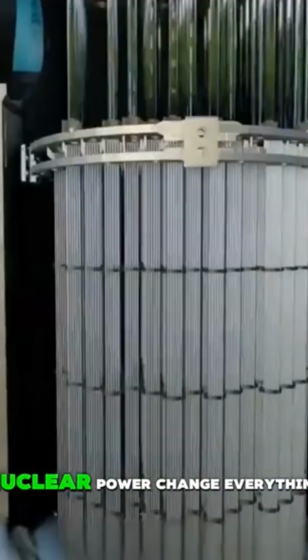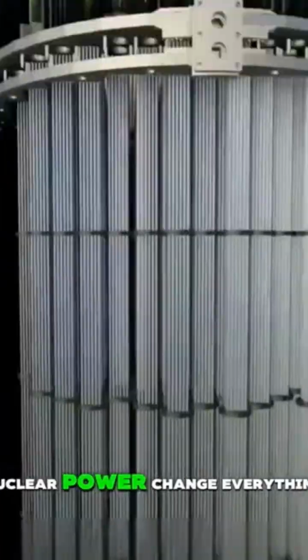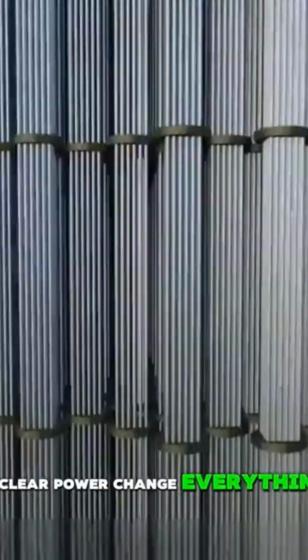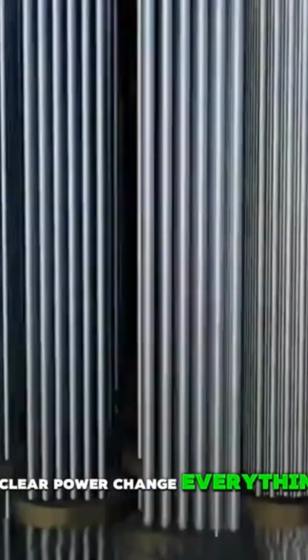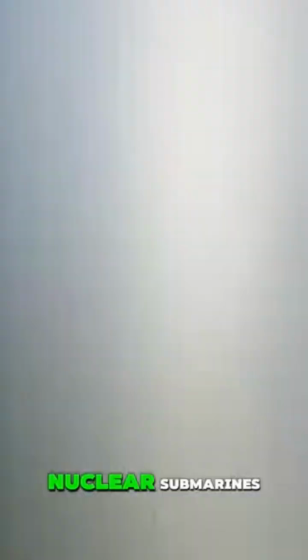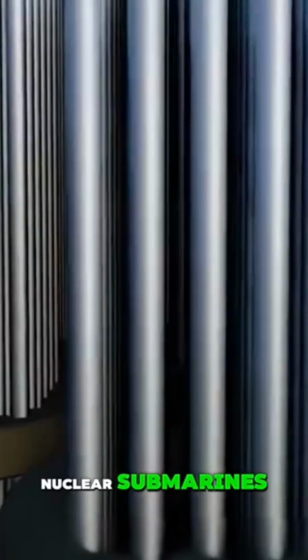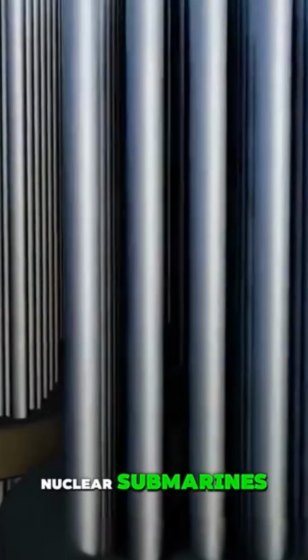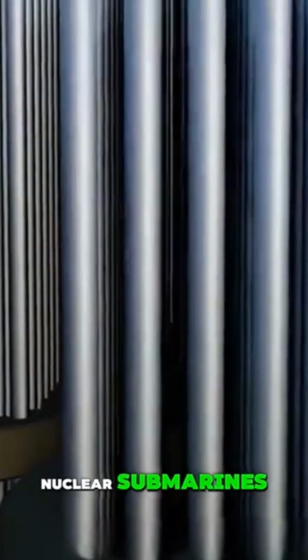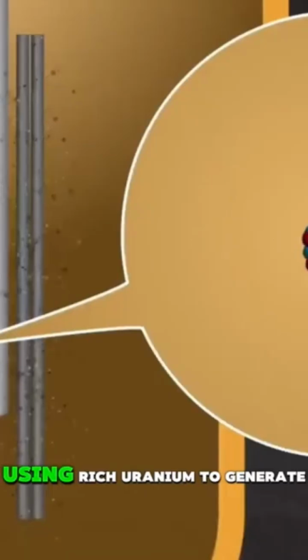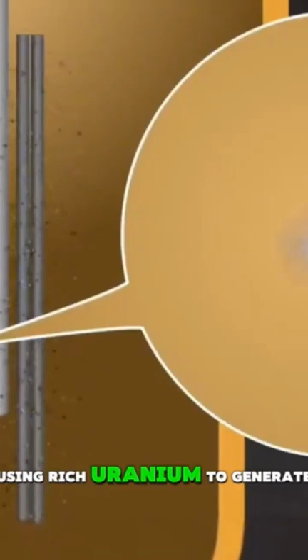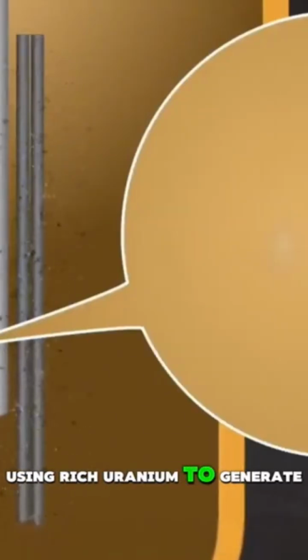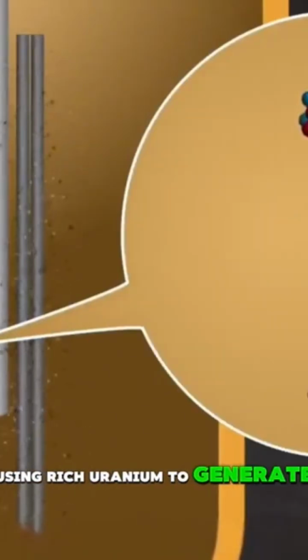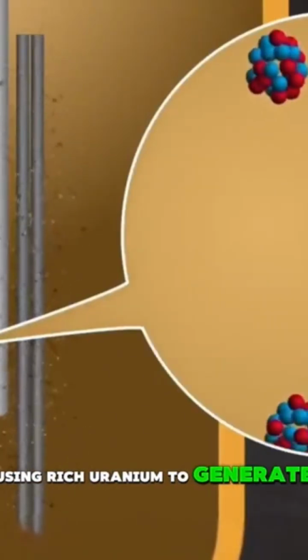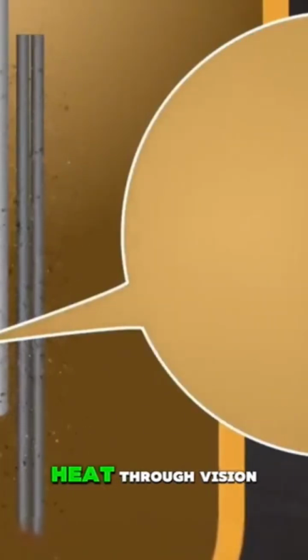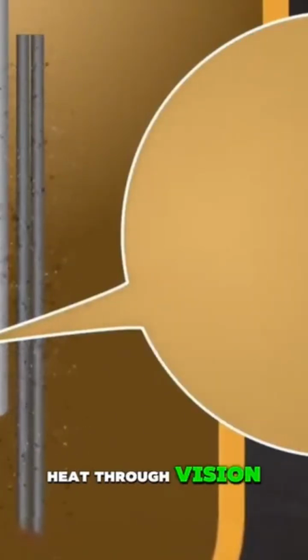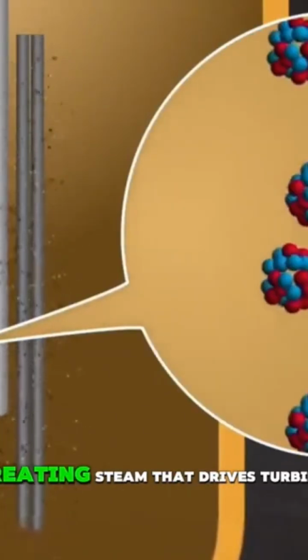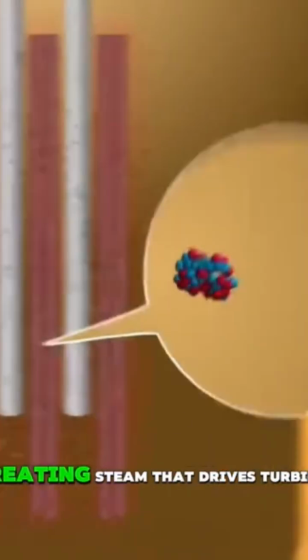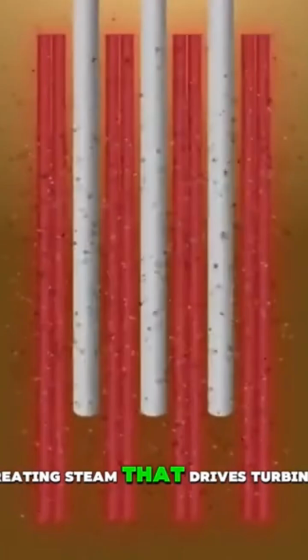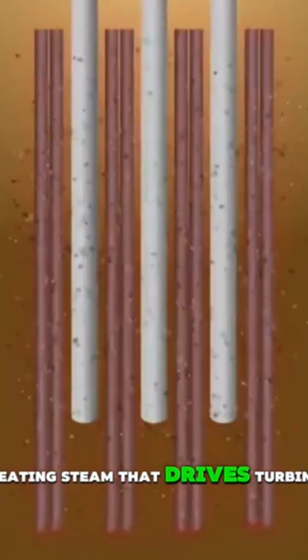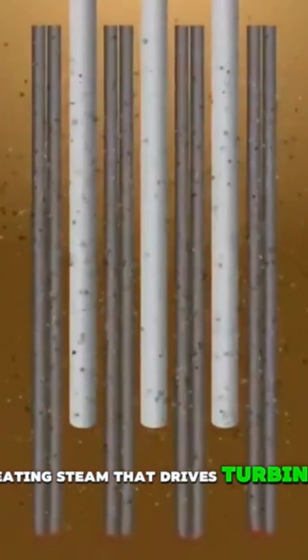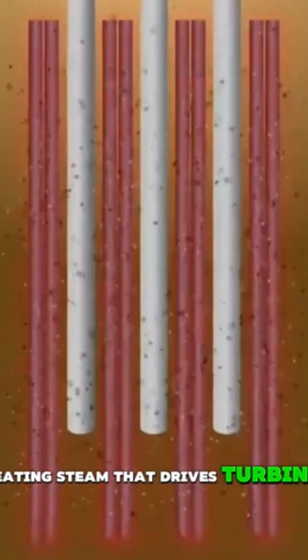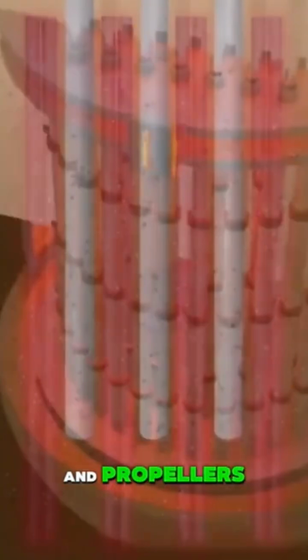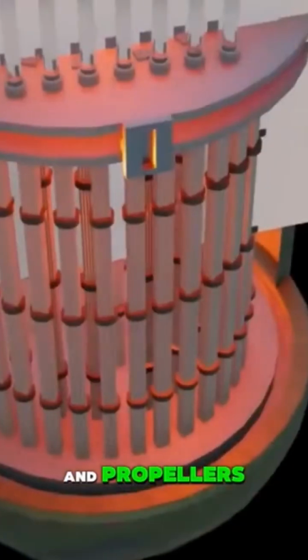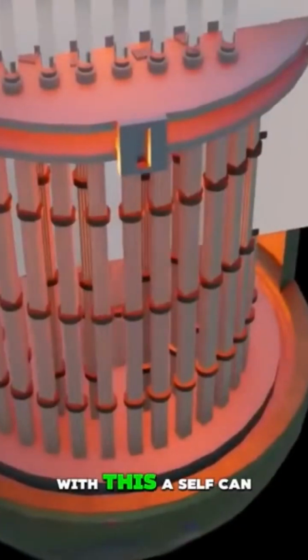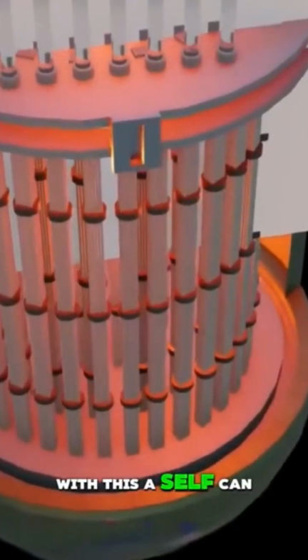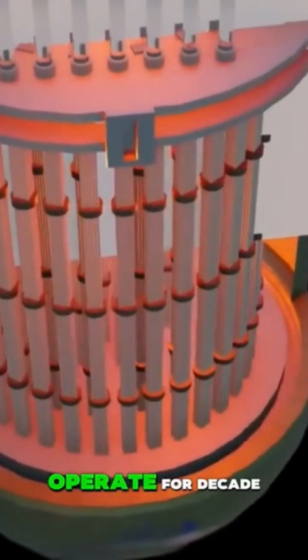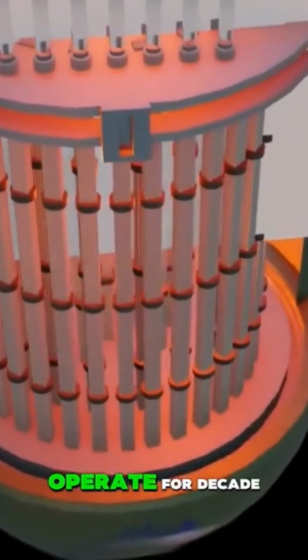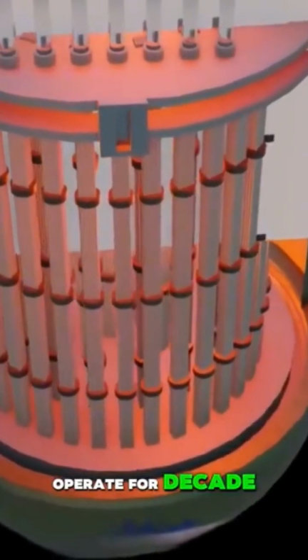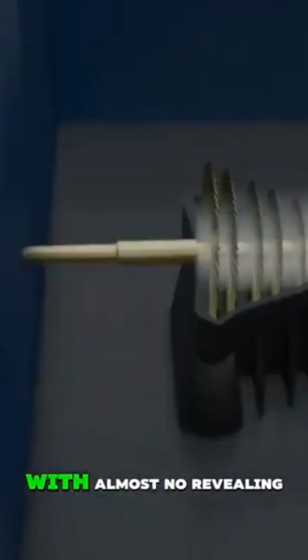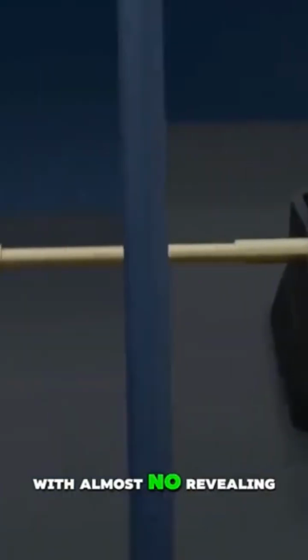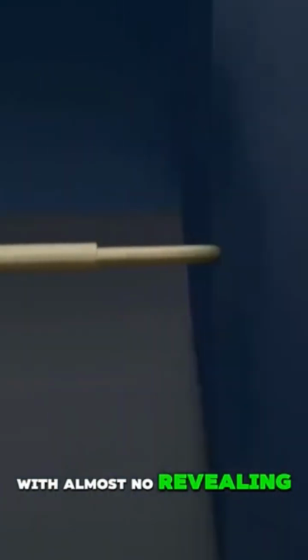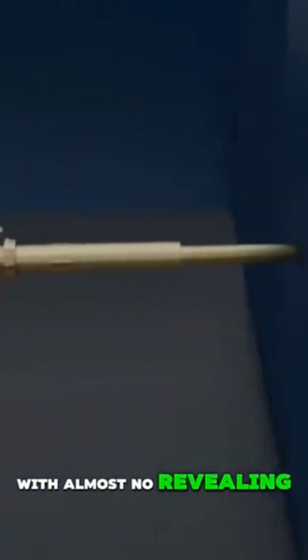And then, nuclear power changed everything. Nuclear submarines use enriched uranium to generate heat through fission, creating steam that drives turbines and propellers. With this, a sub can operate for decades with almost no refueling.